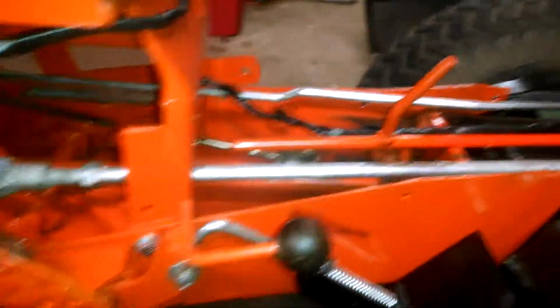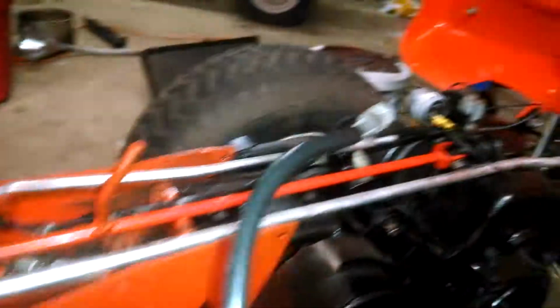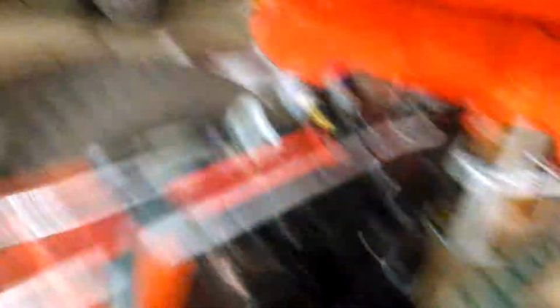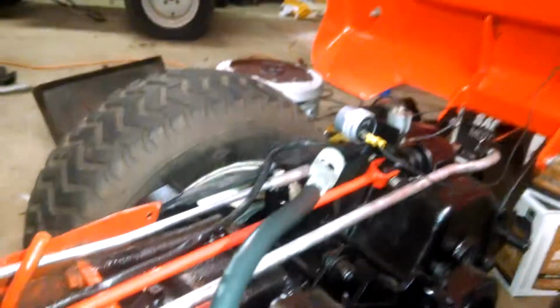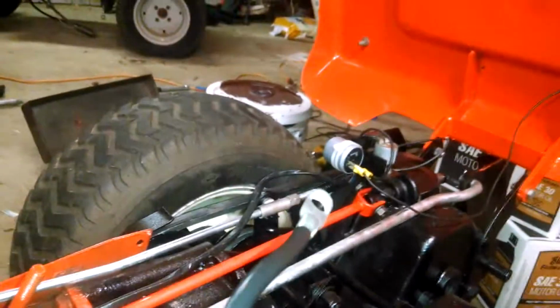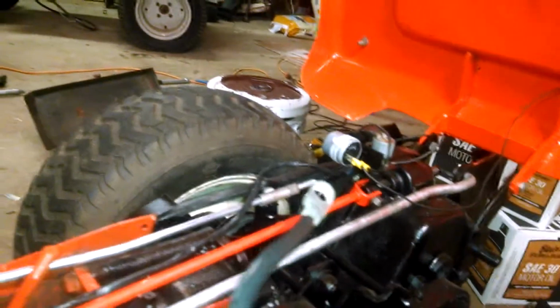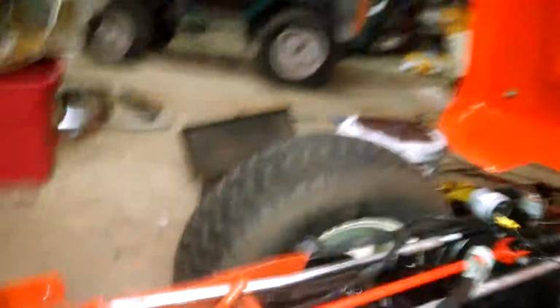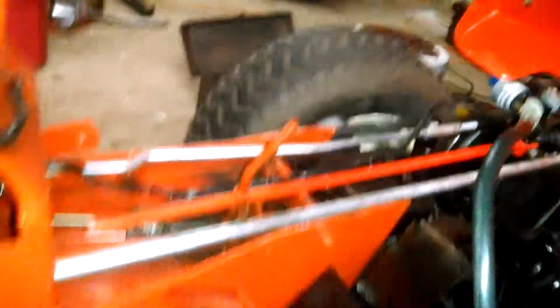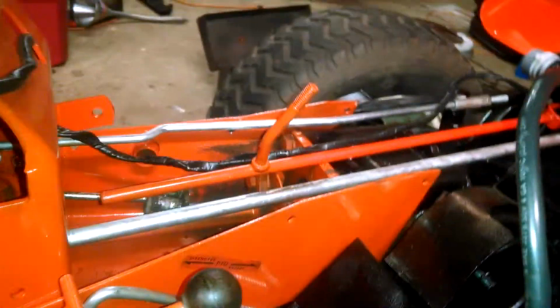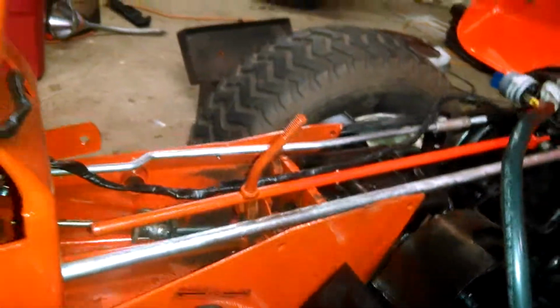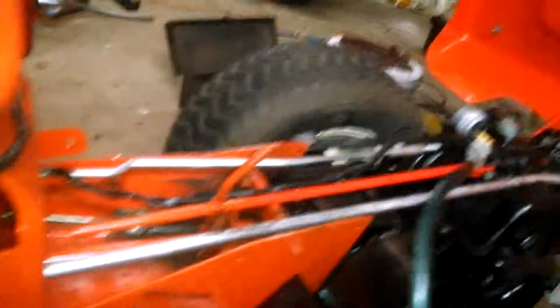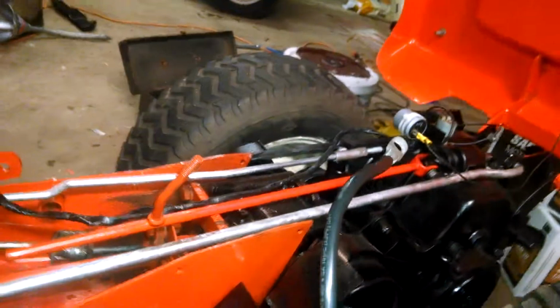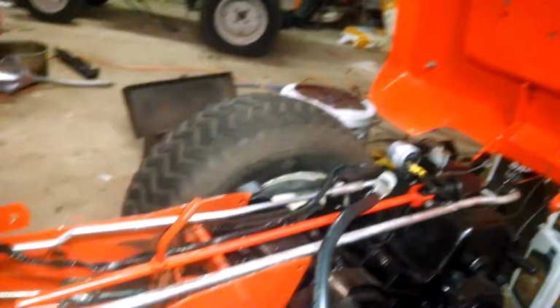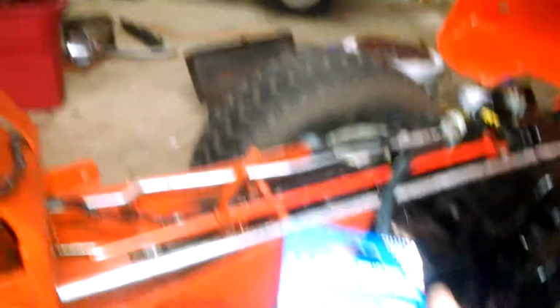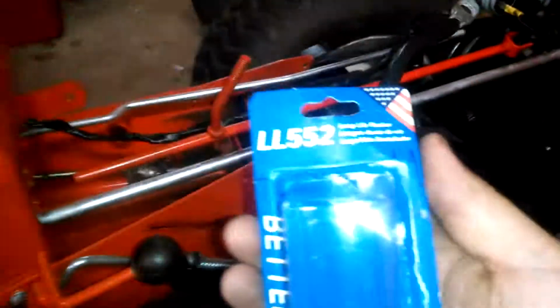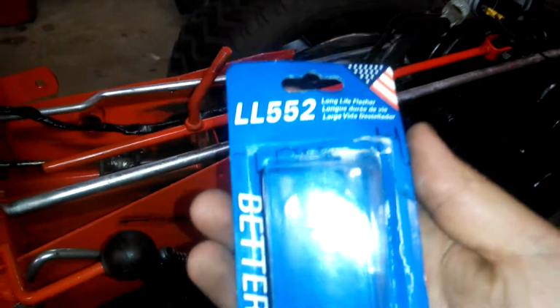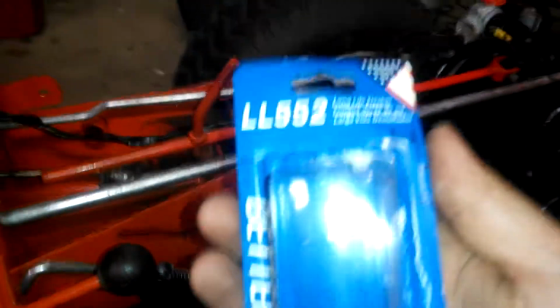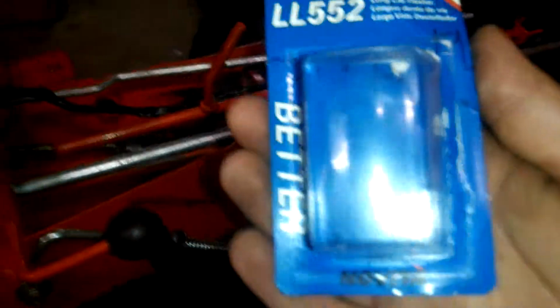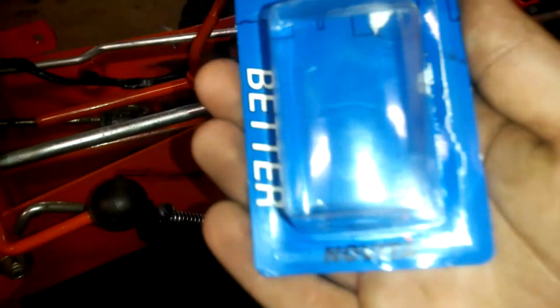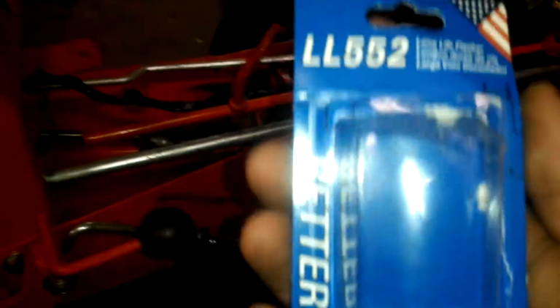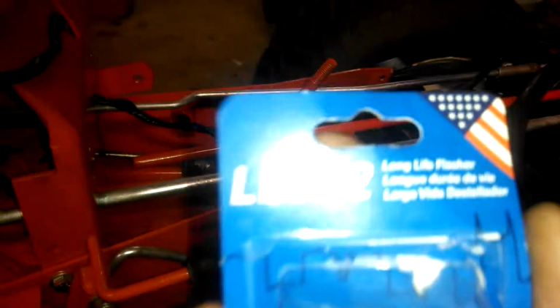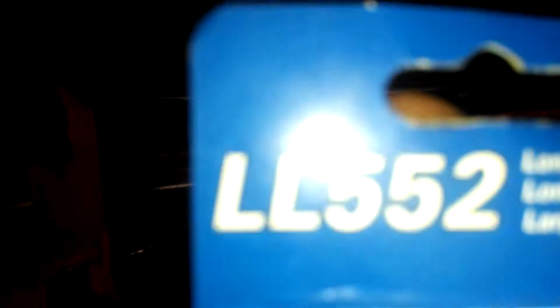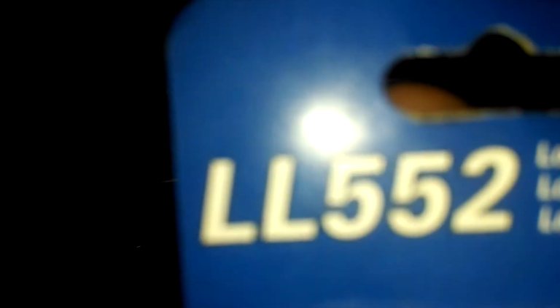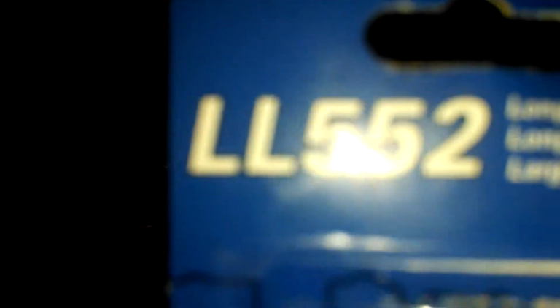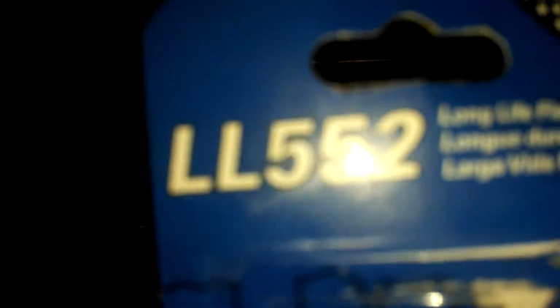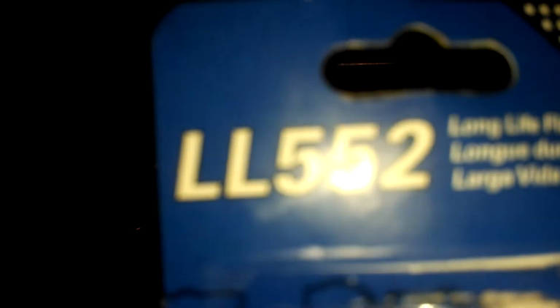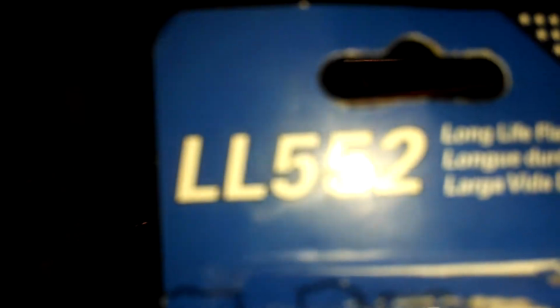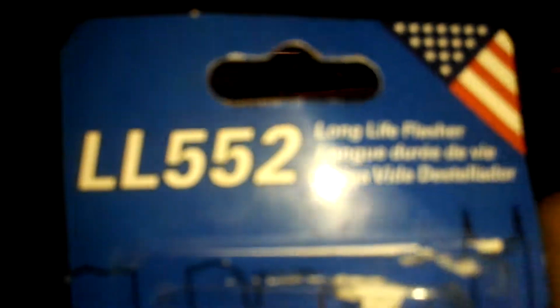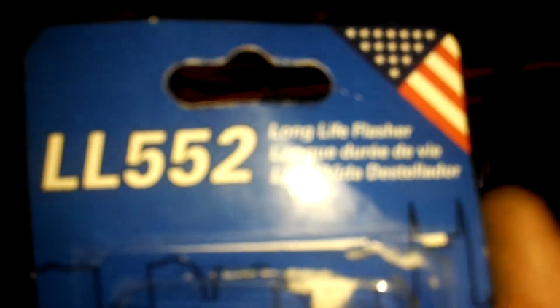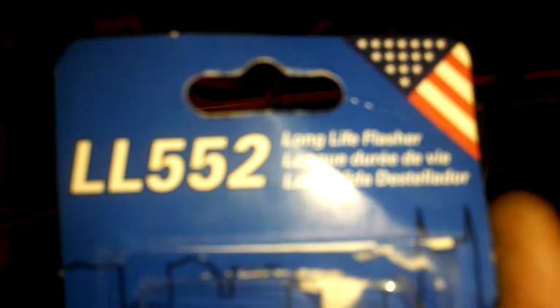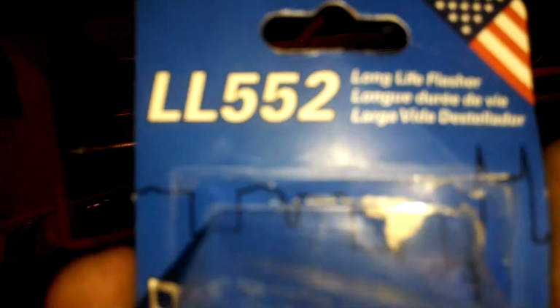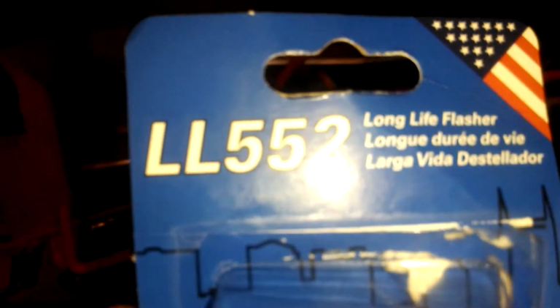It works pretty good. I'm going to show you guys the package it came in. You can get the part number in the picture — yeah, you can see that real good. Made in America.